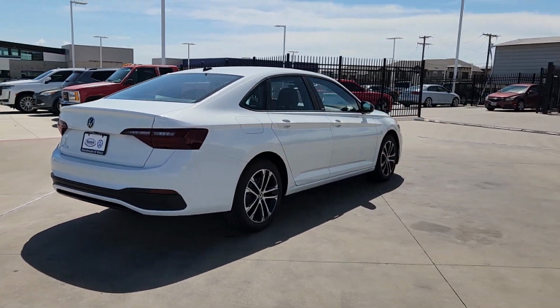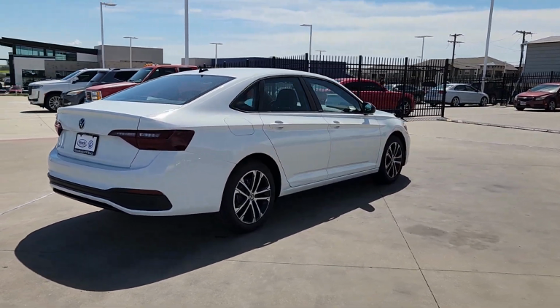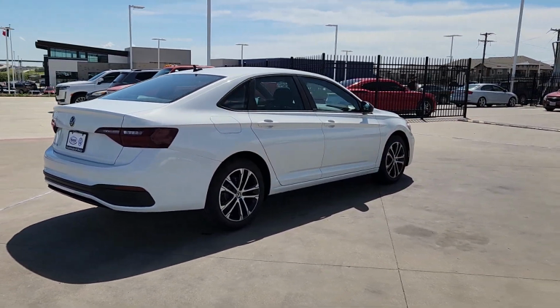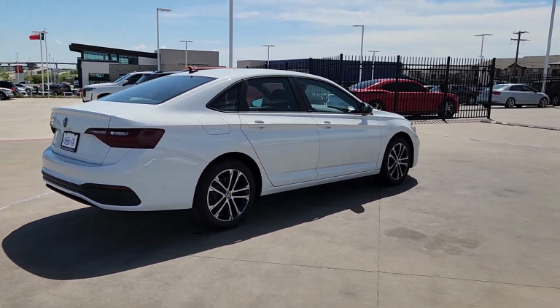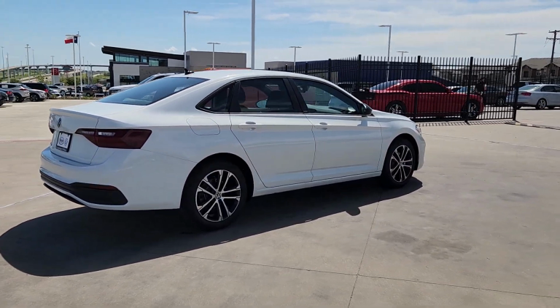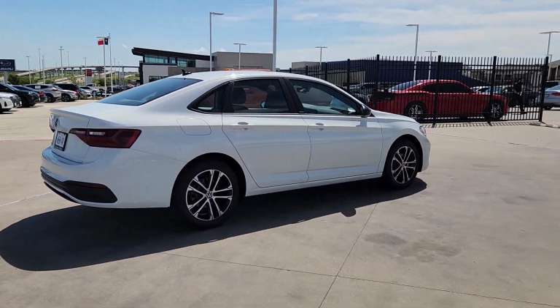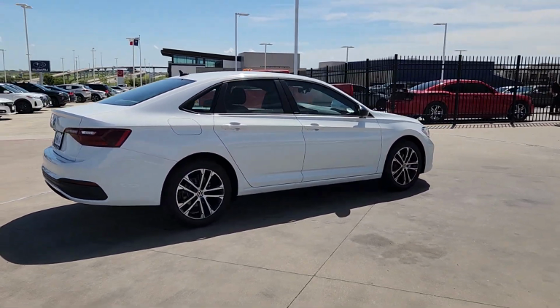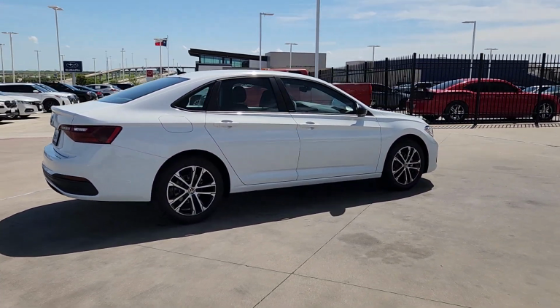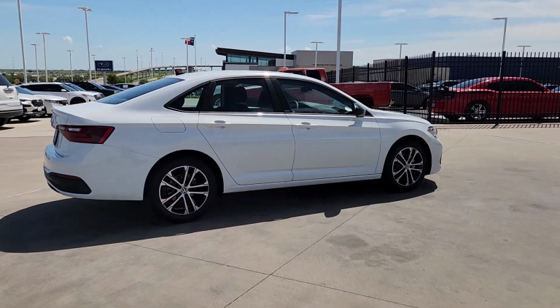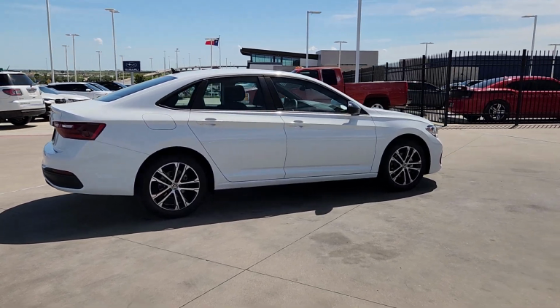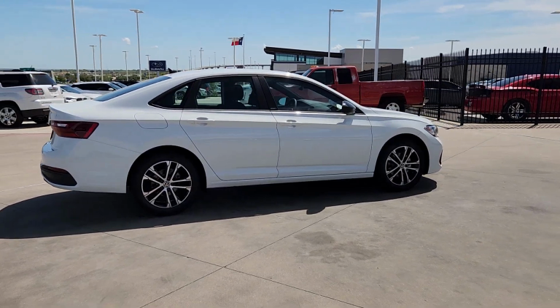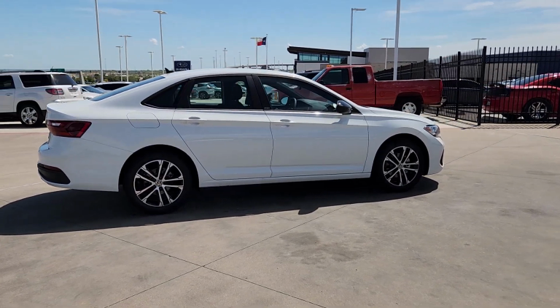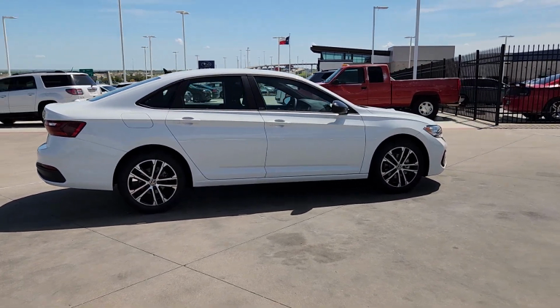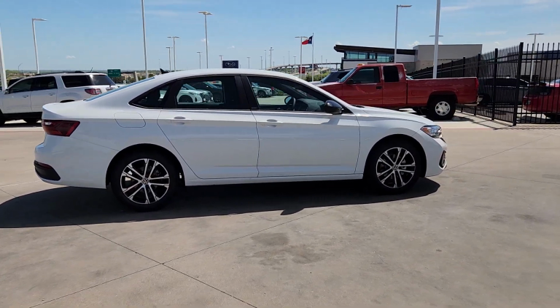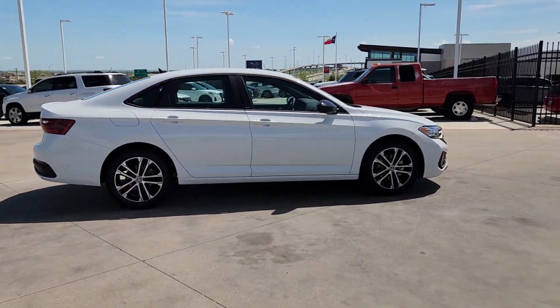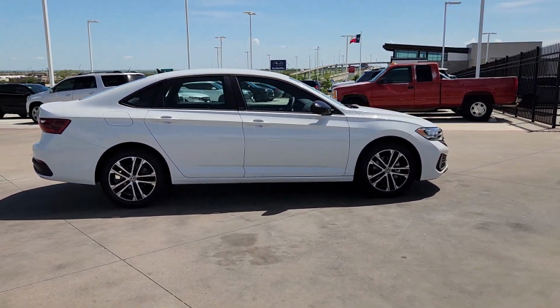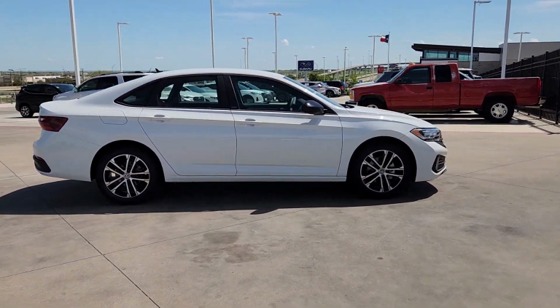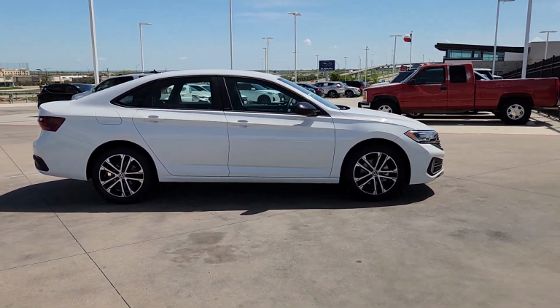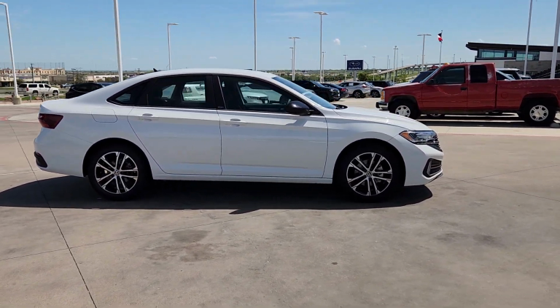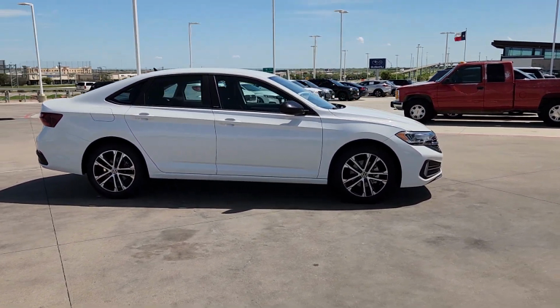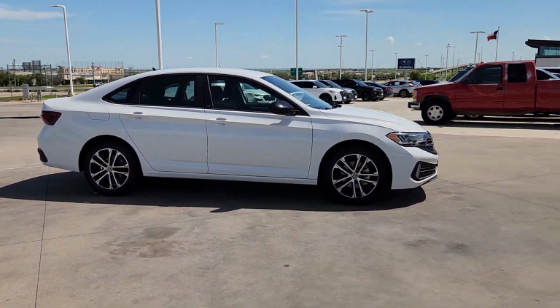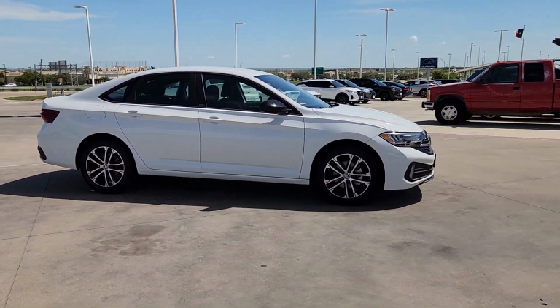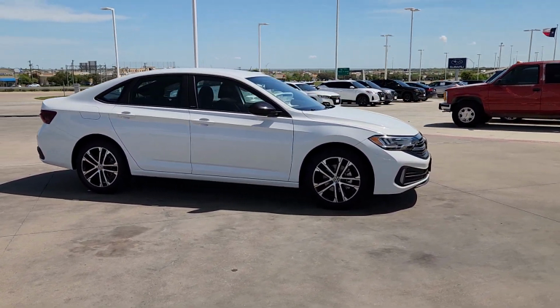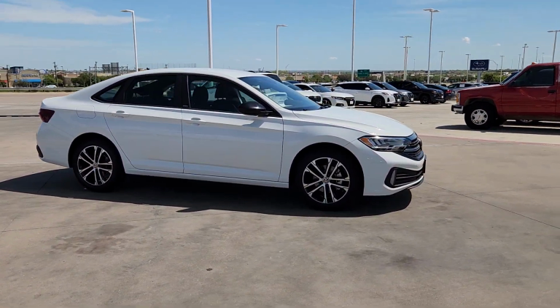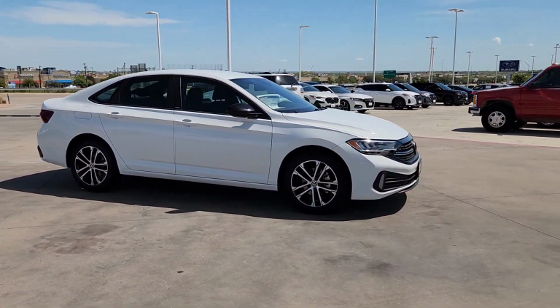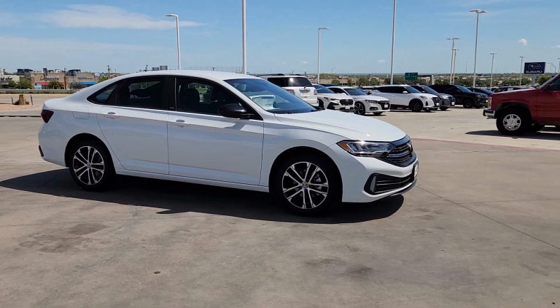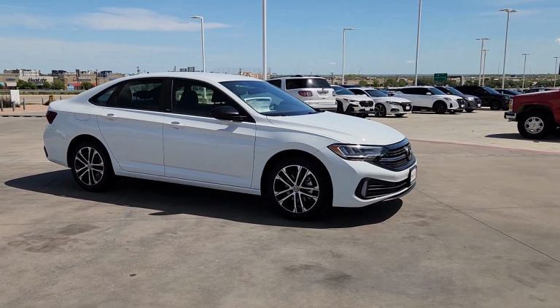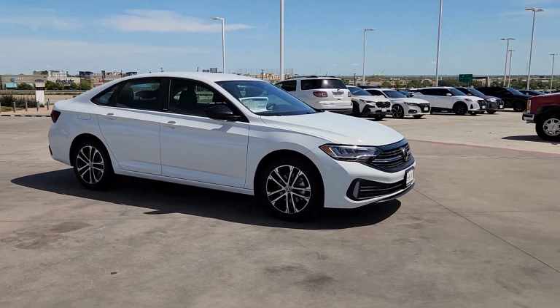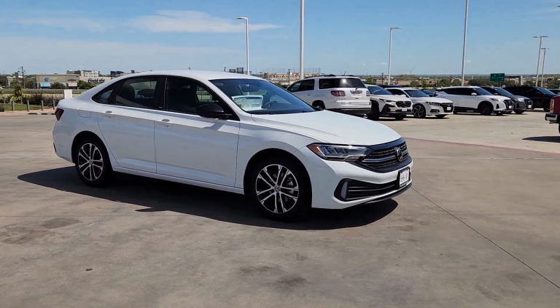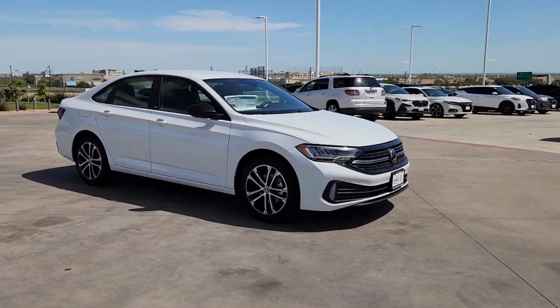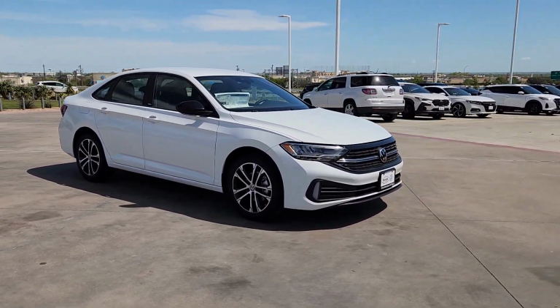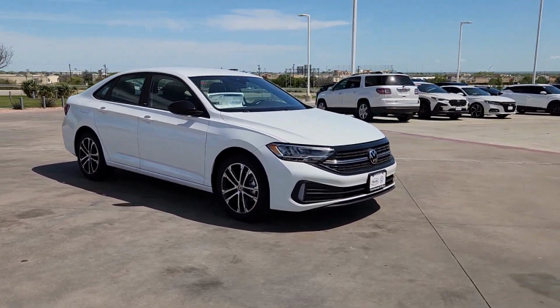These are just some of the great options this vehicle comes with: pre-collision system, backup camera, heated mirrors, aluminum wheels, heated front seat.